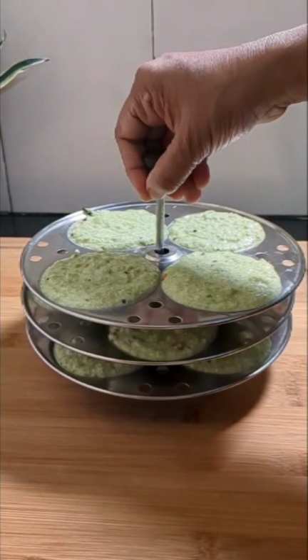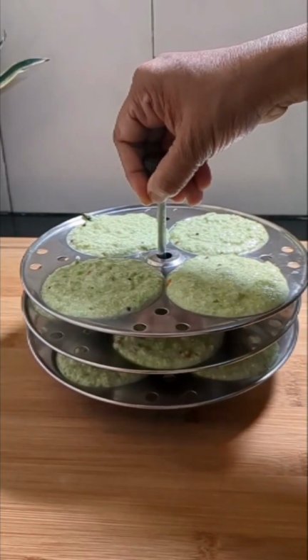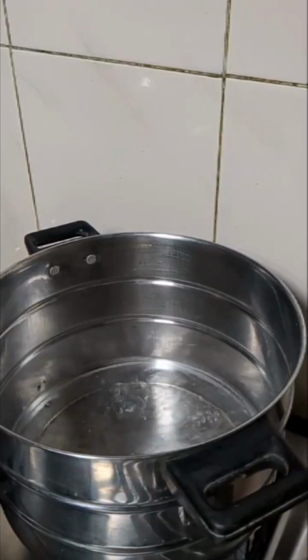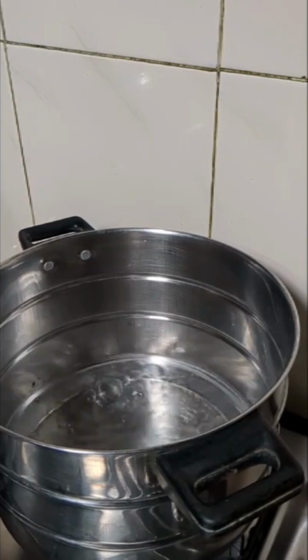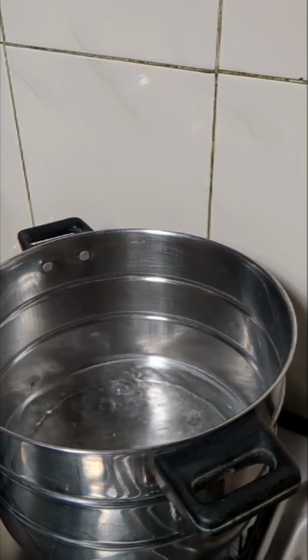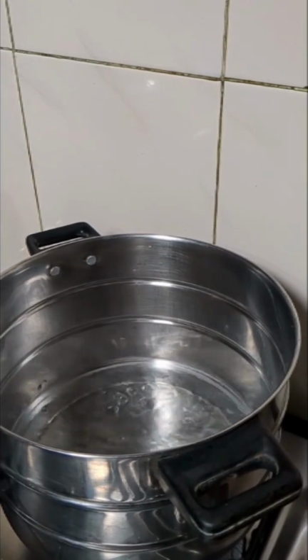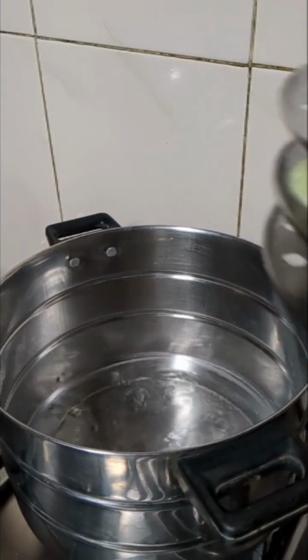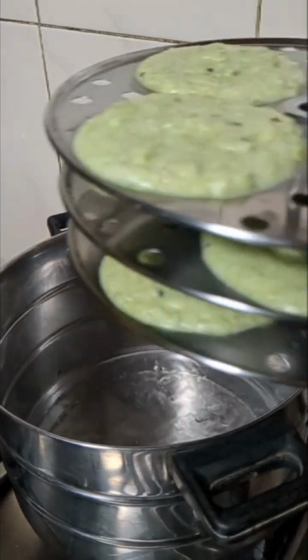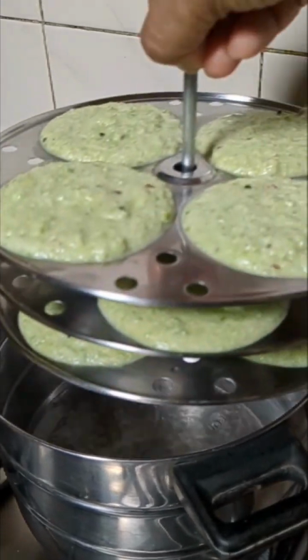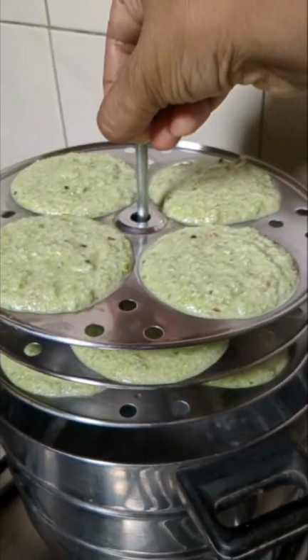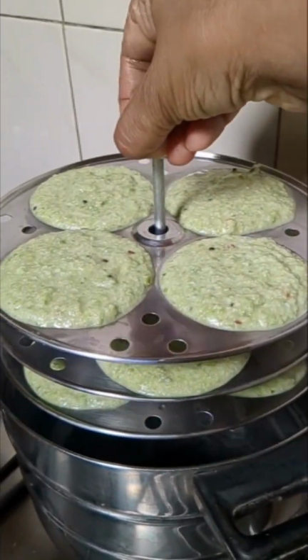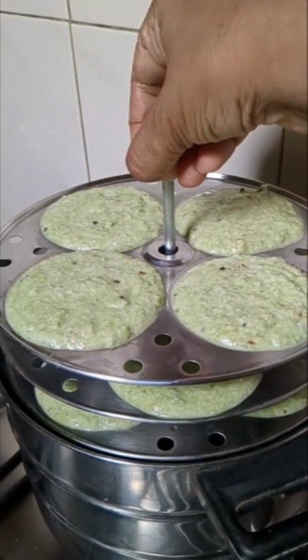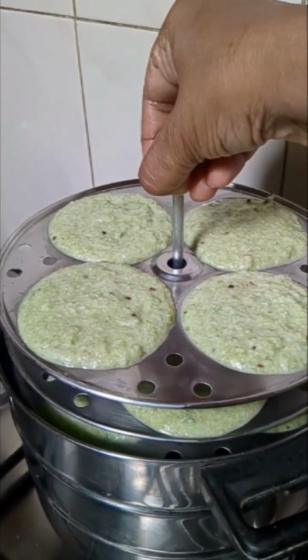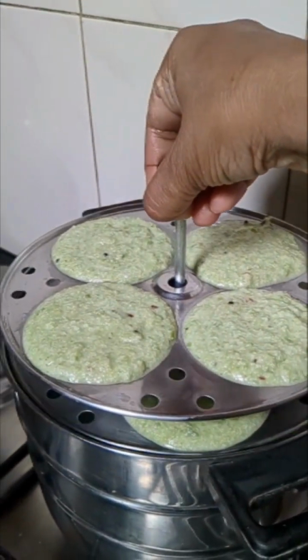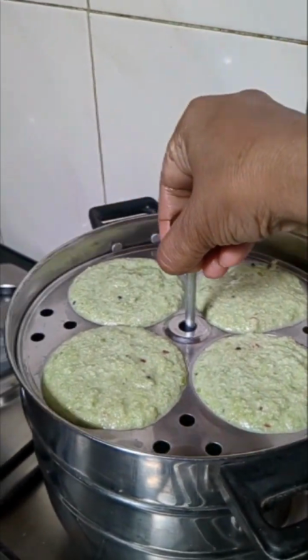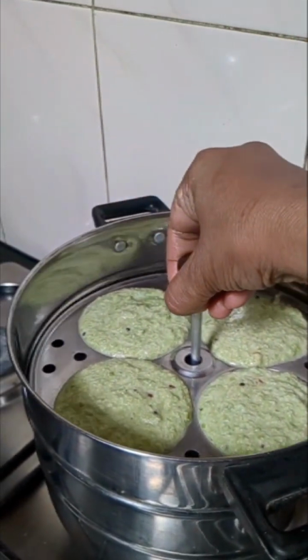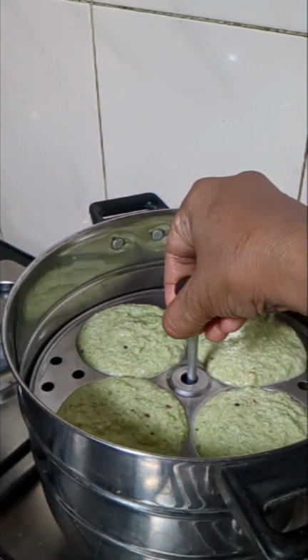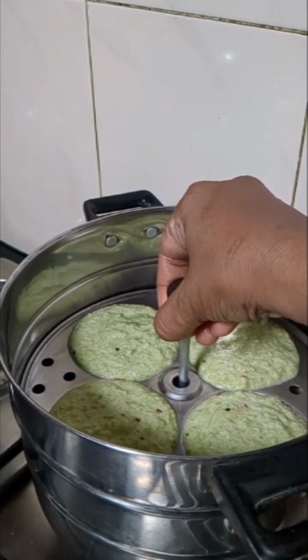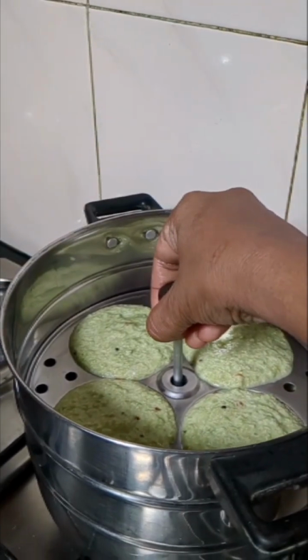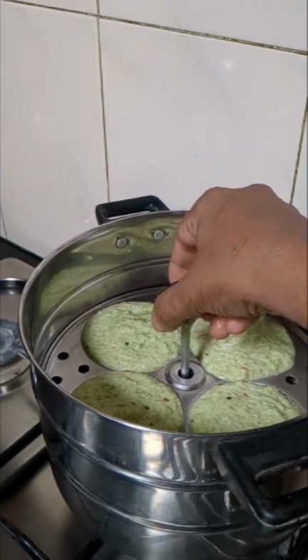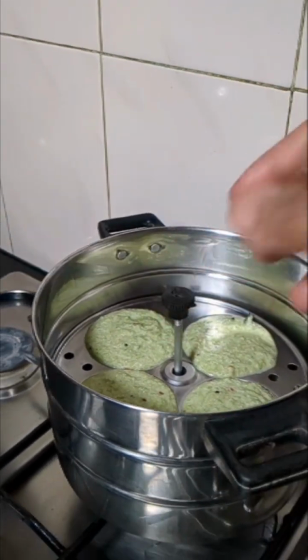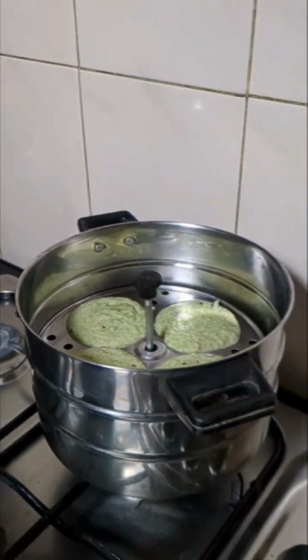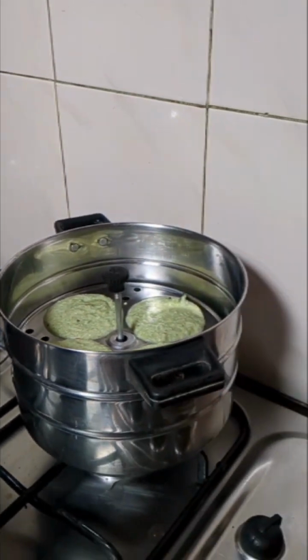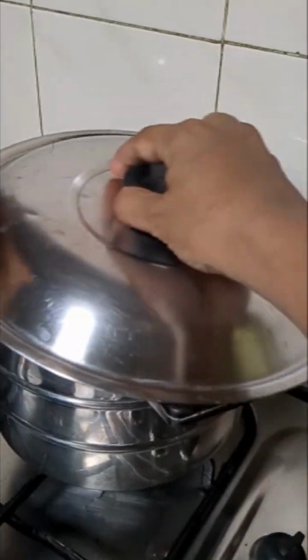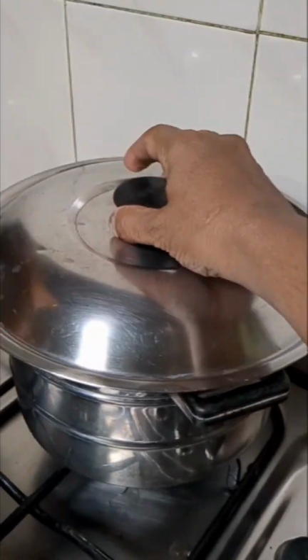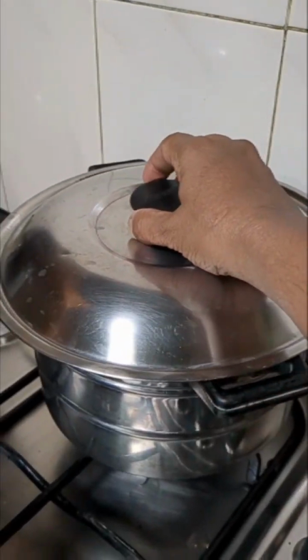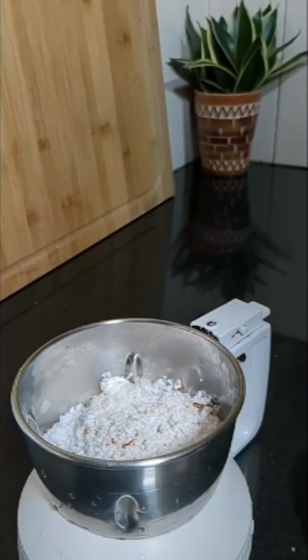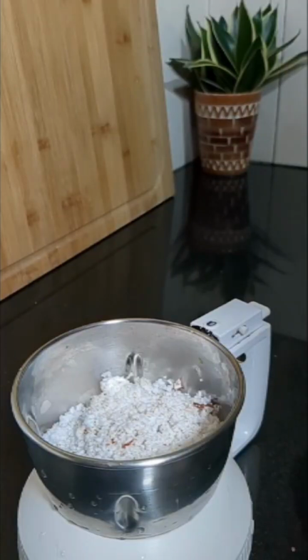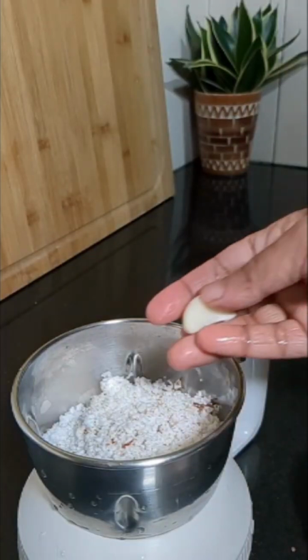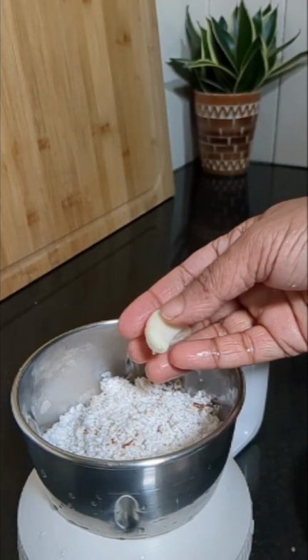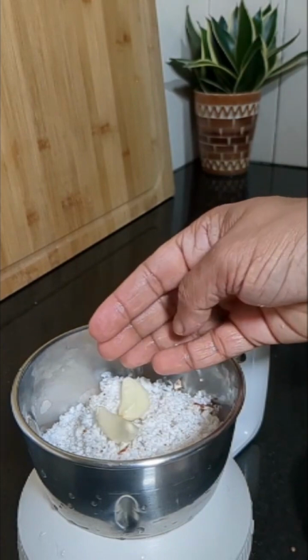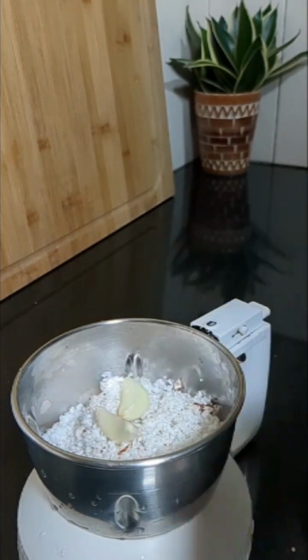Keep it in the vessel with the boiling water and we will steam this for 10 minutes. Meanwhile, we will make the chutney.